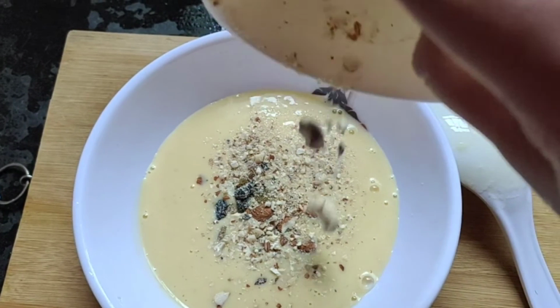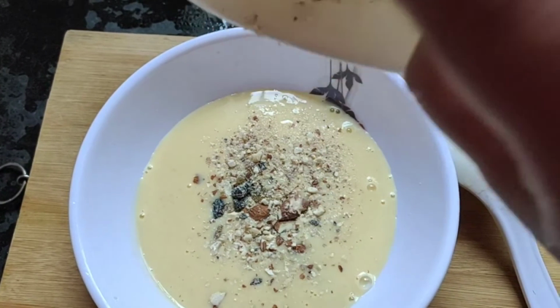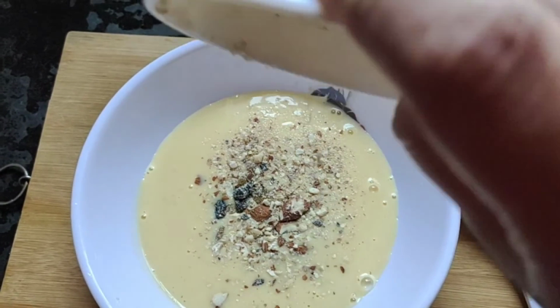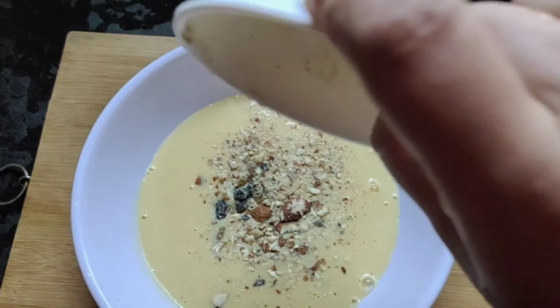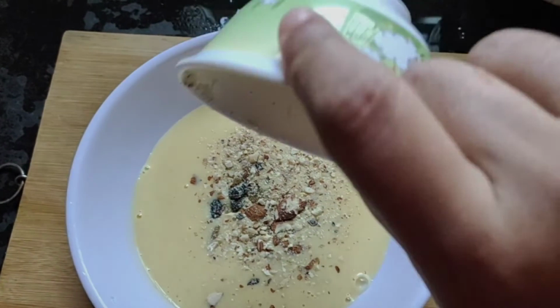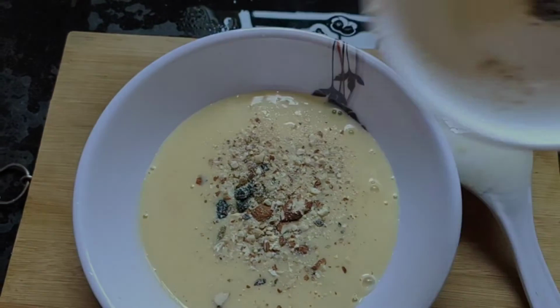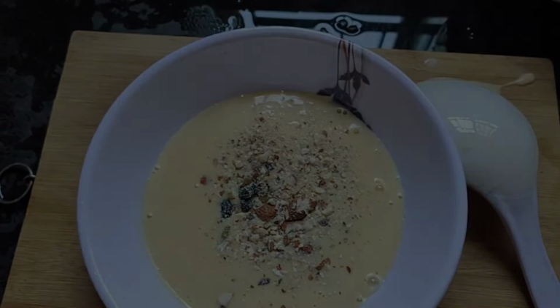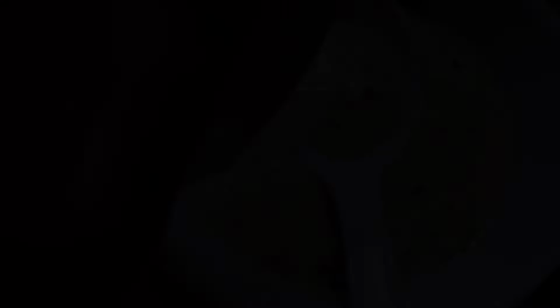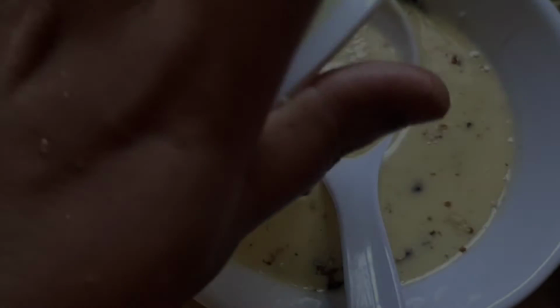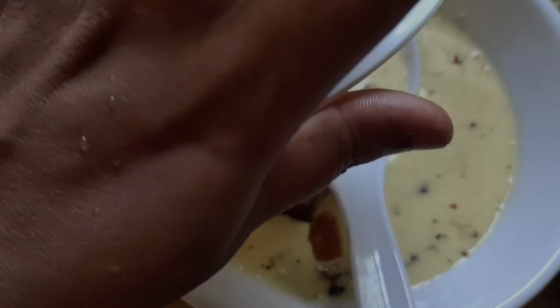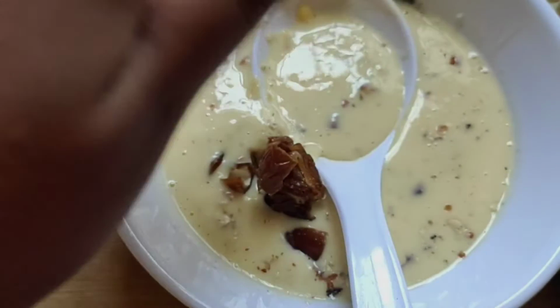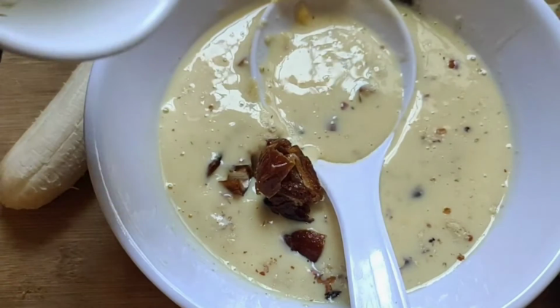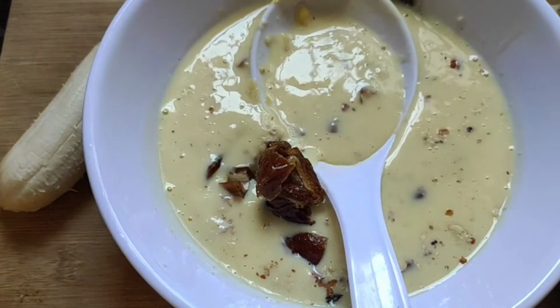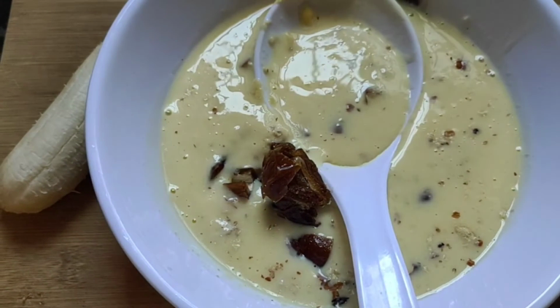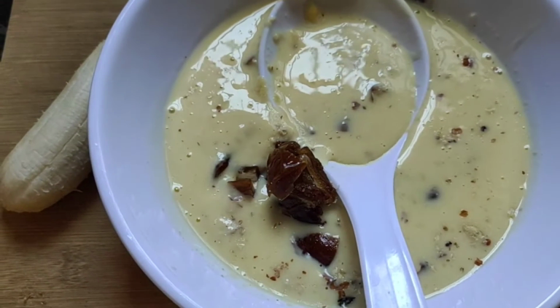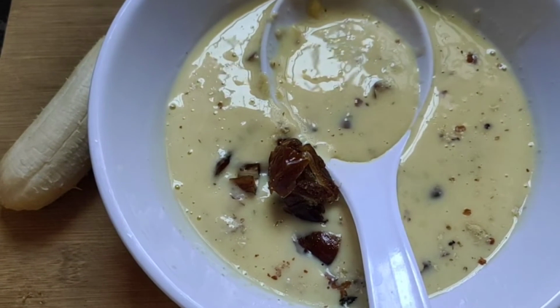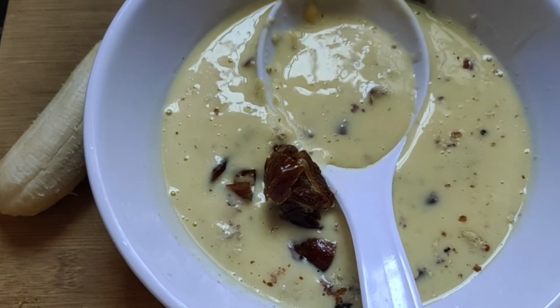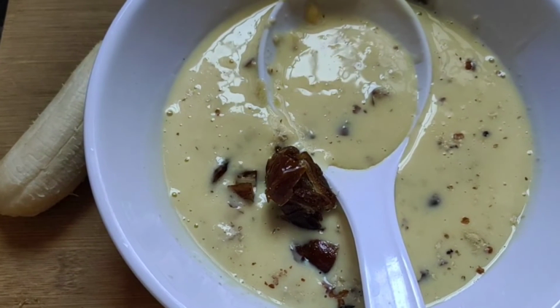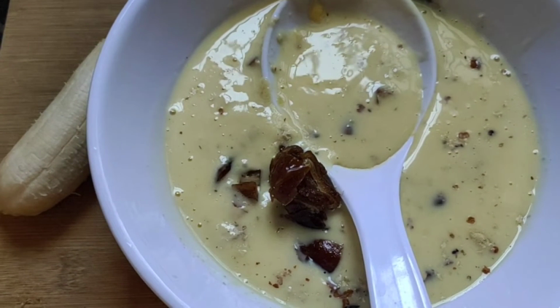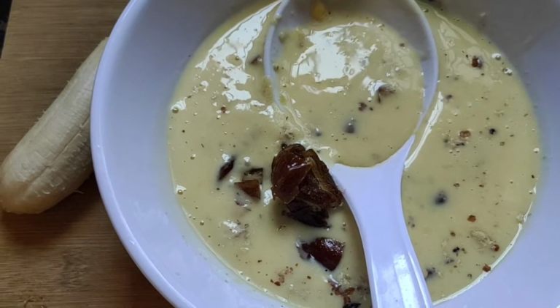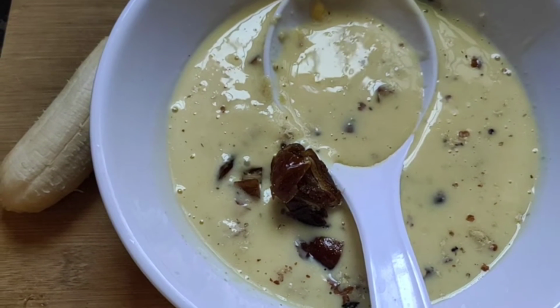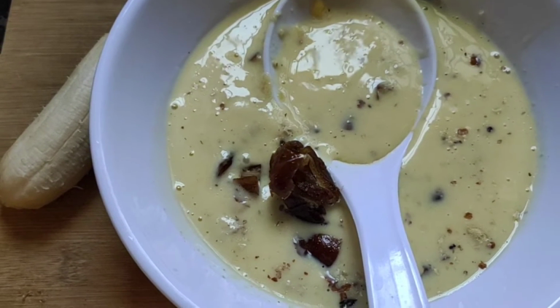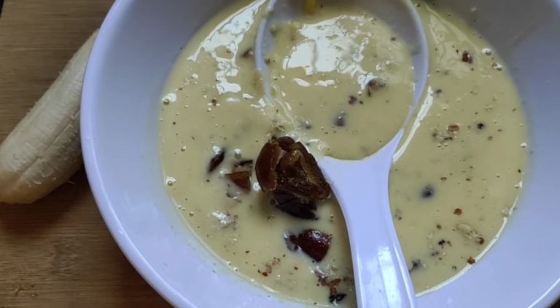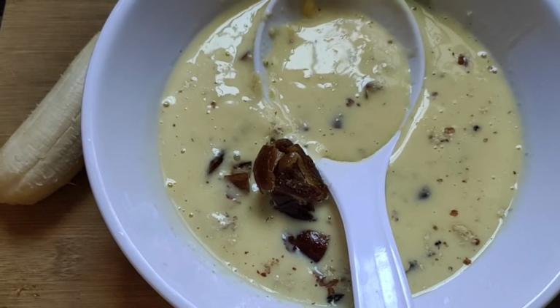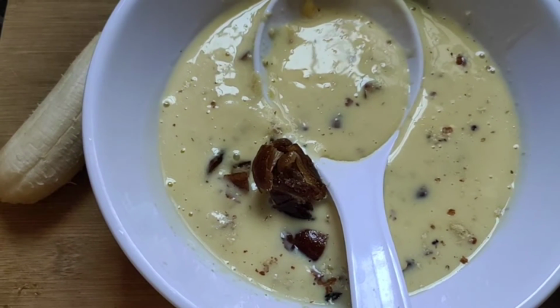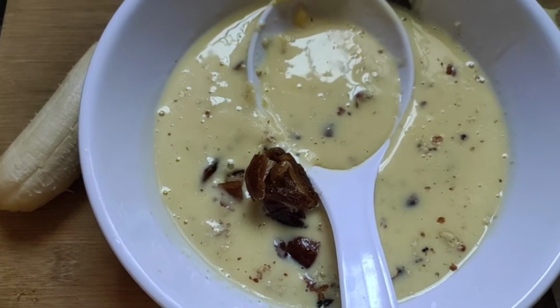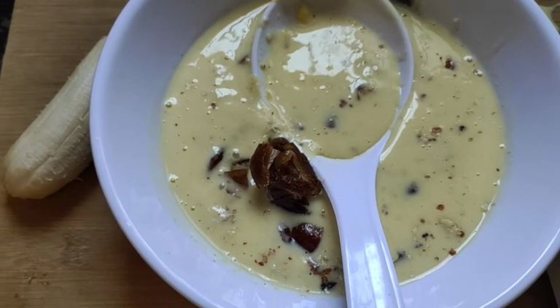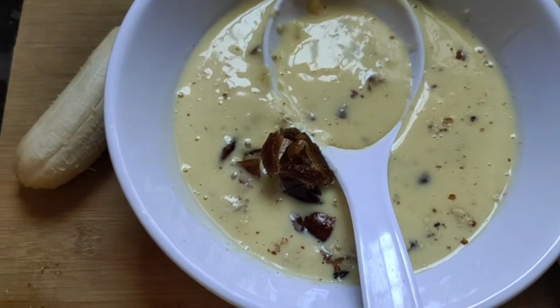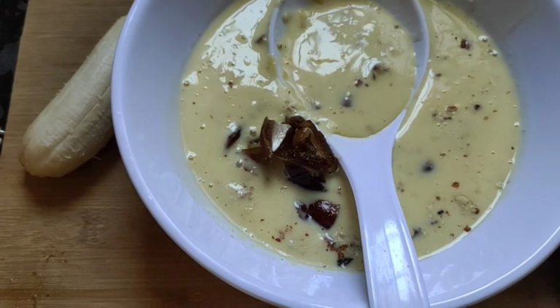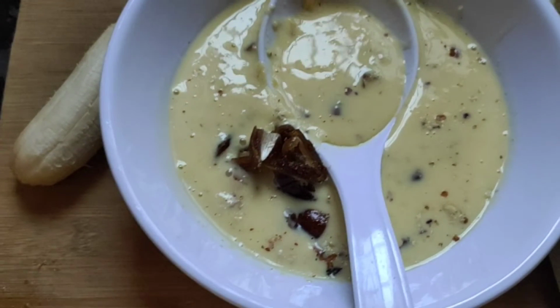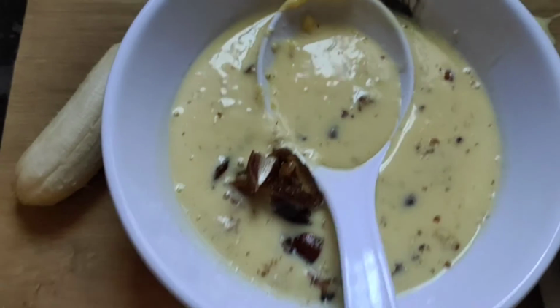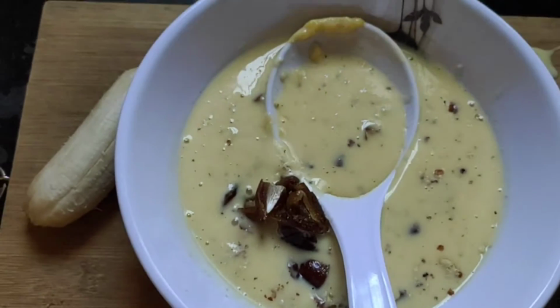A plate with banana, cherries, and avocado — I will cook it with dates and serve it in the dish.